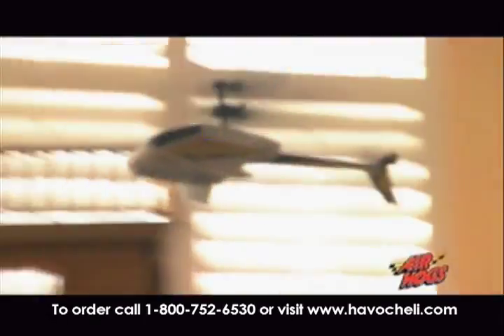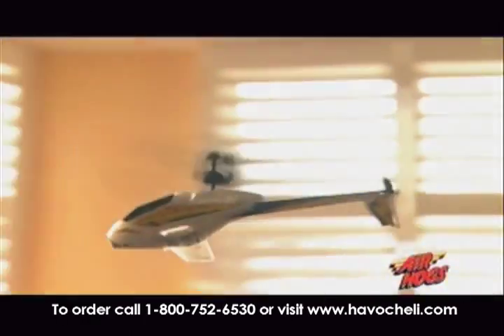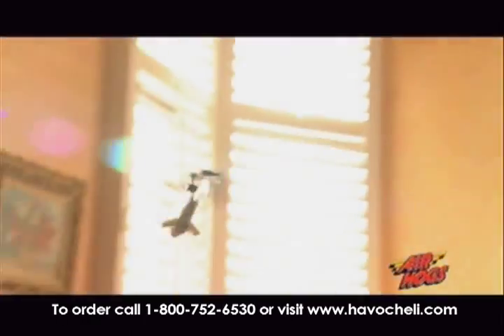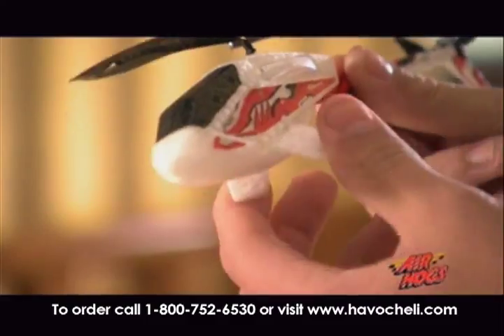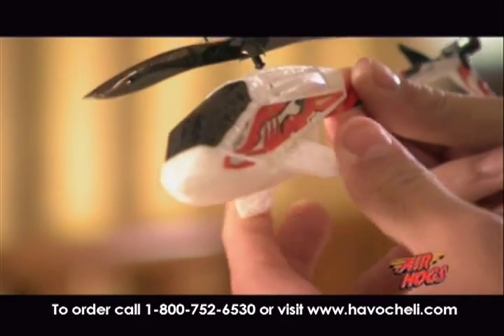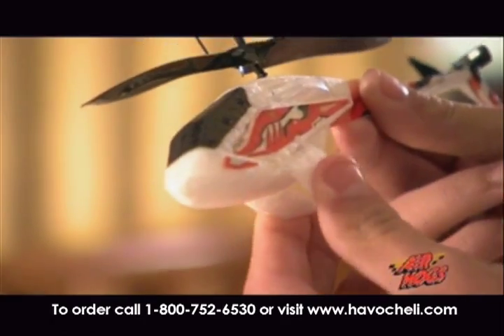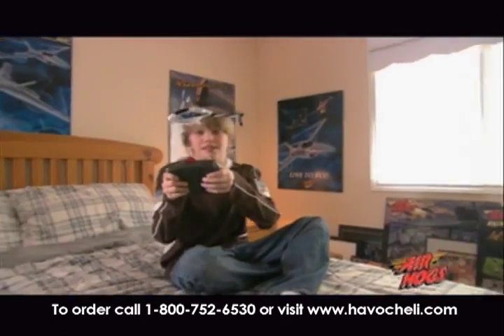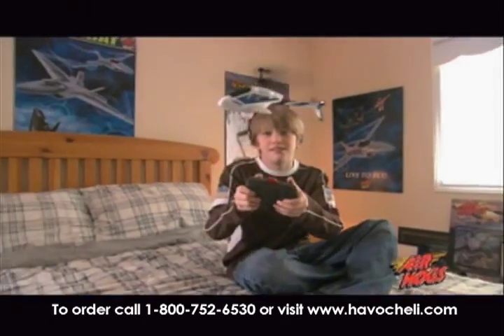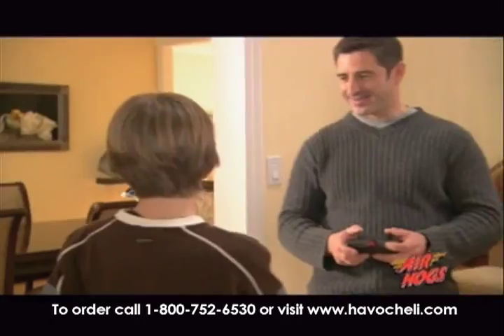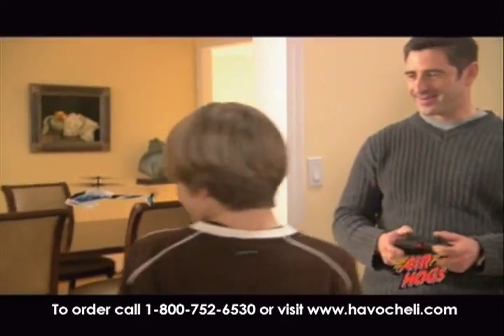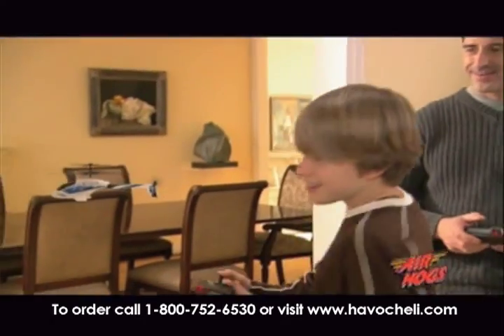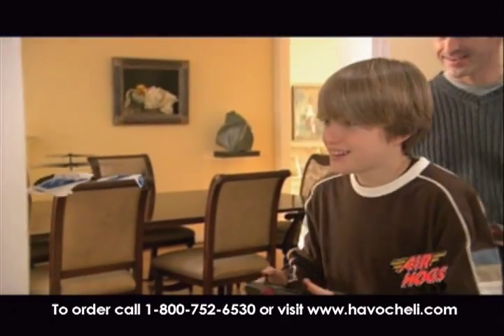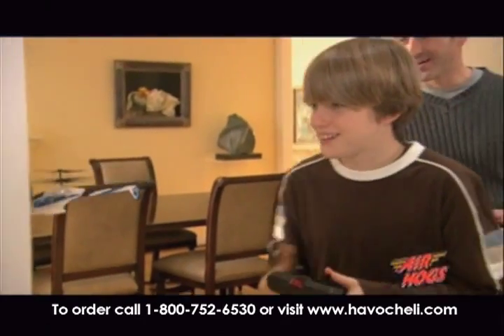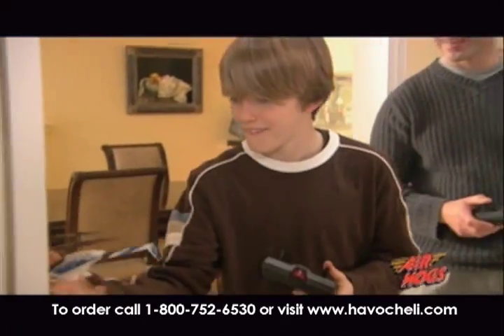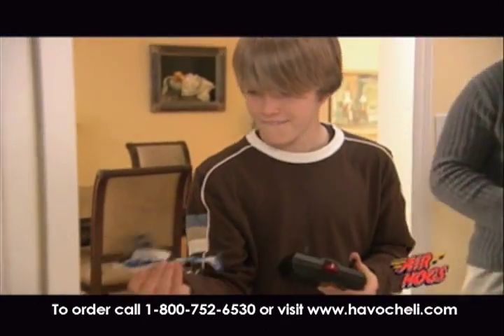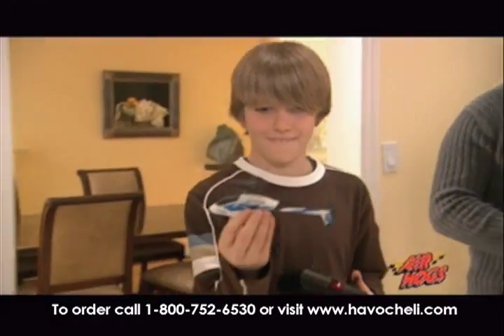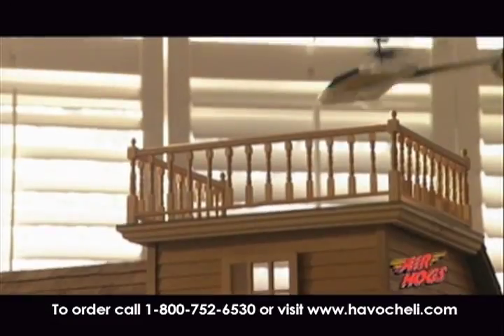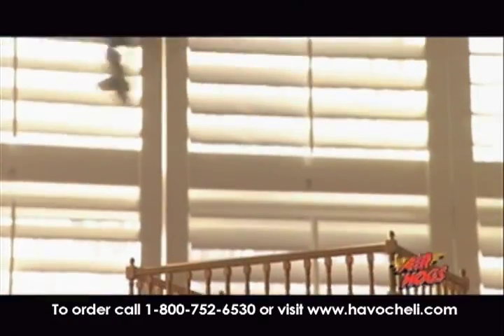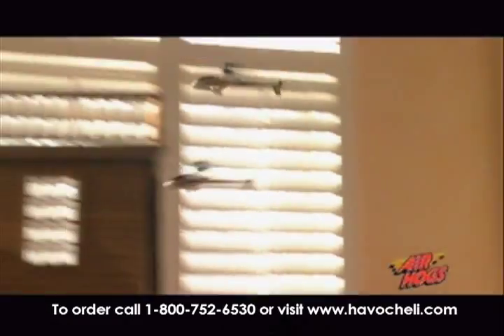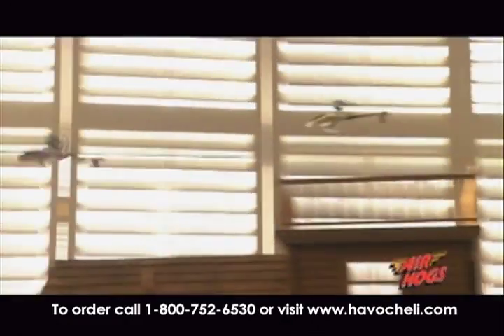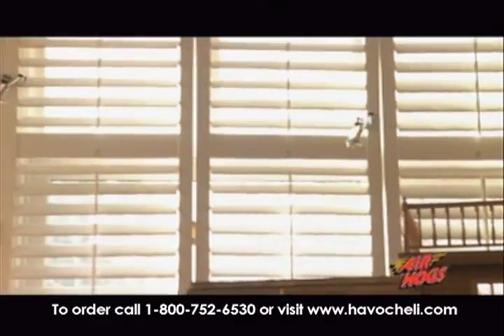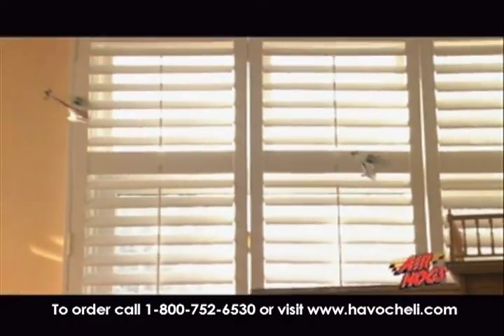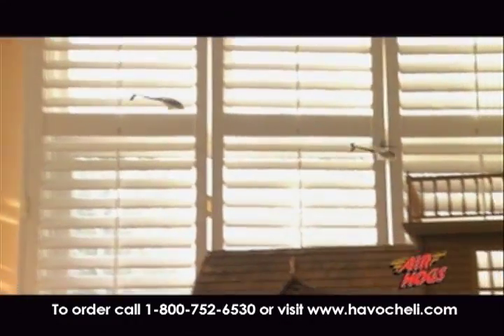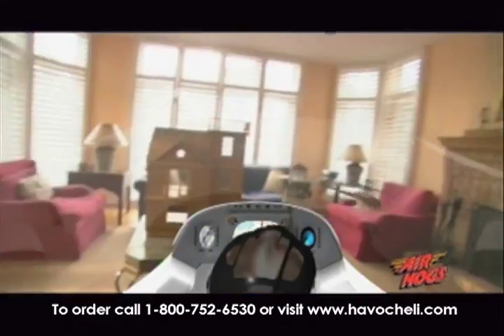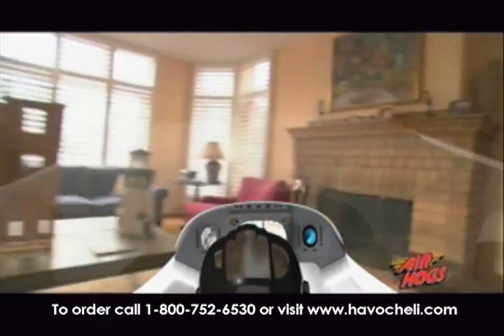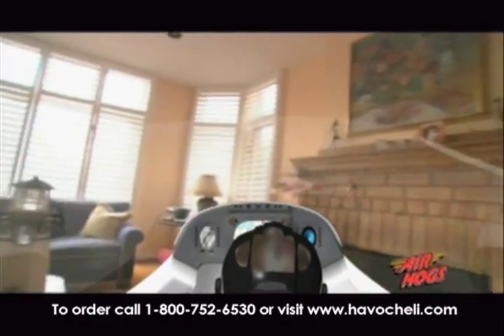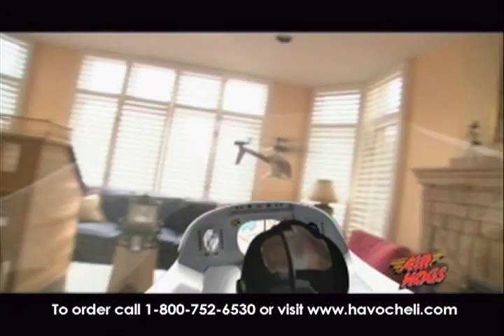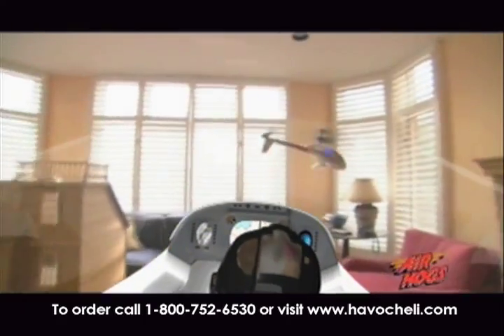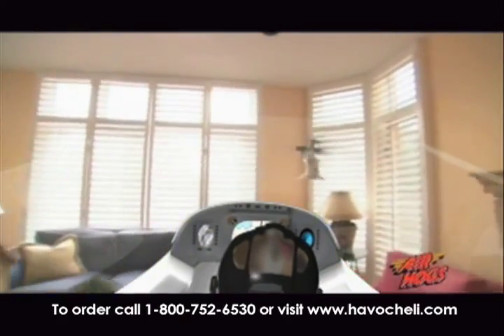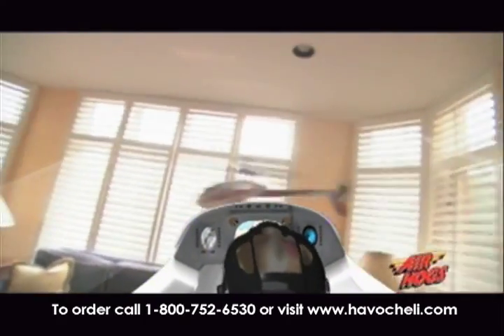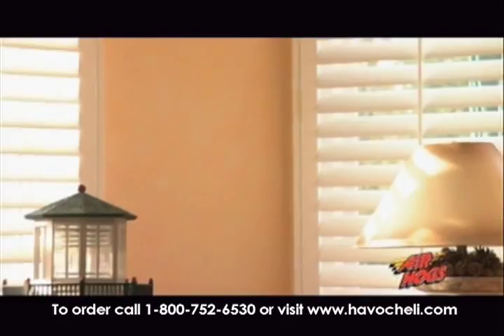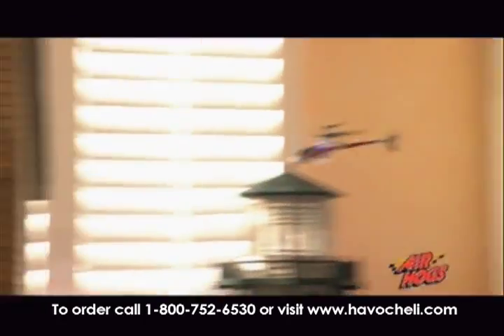Made from the latest in flexible high-impact composite, the Air Hogs Havoc is 100% safe and the toughest micro-helicopter available. With three RC frequencies, you can fly up to three Havoc Helis at the same time and race with your friends.